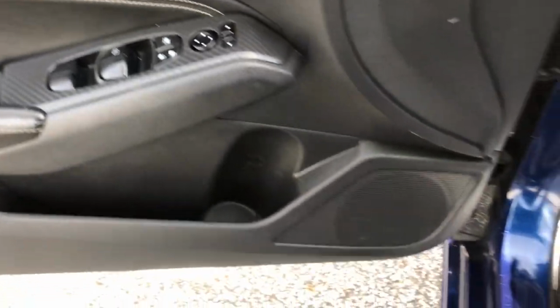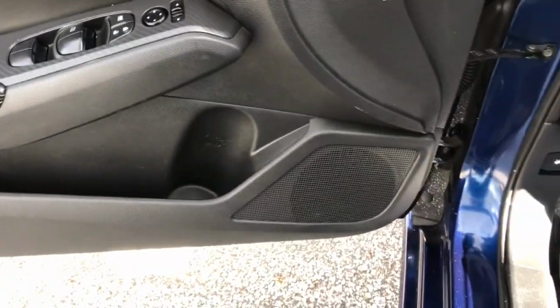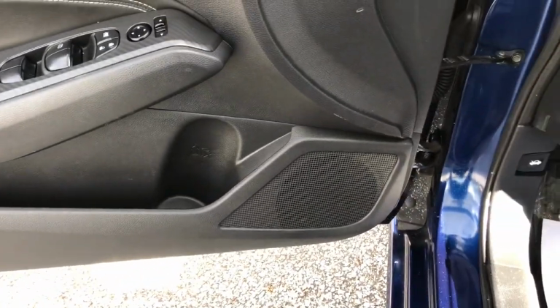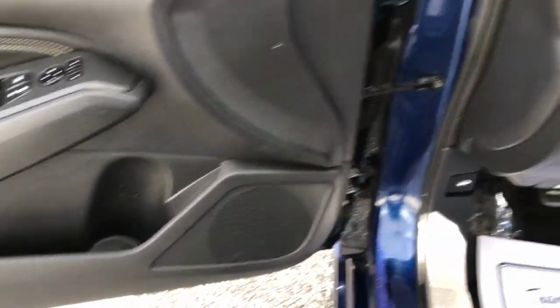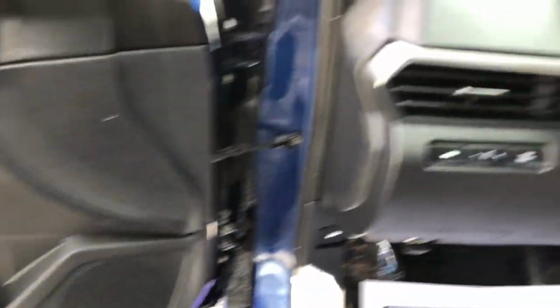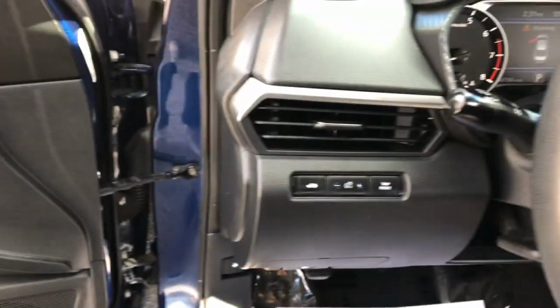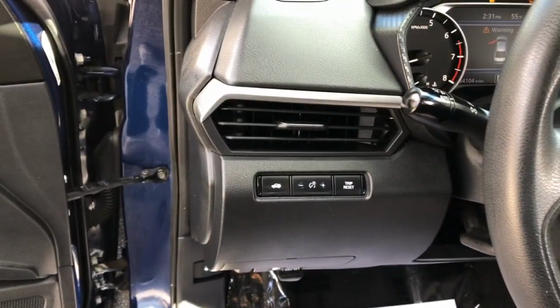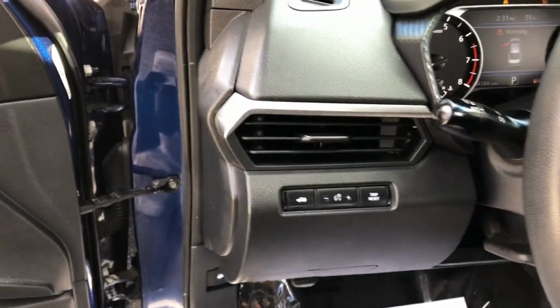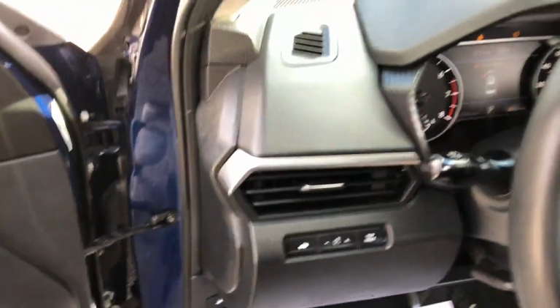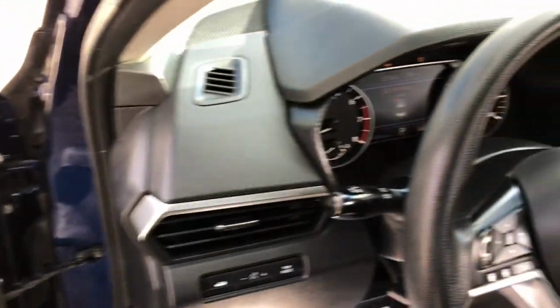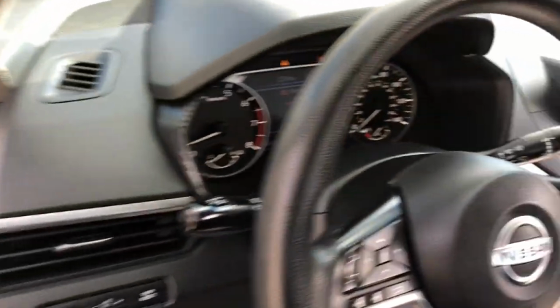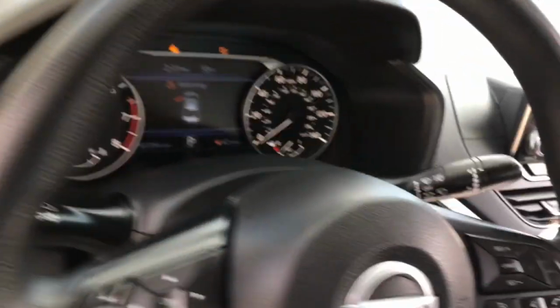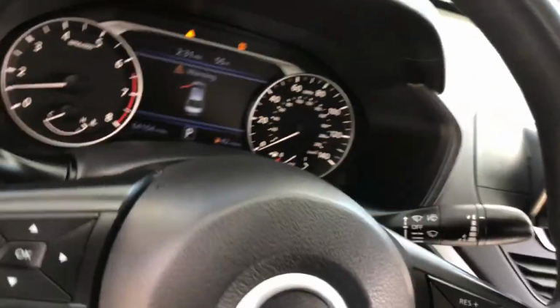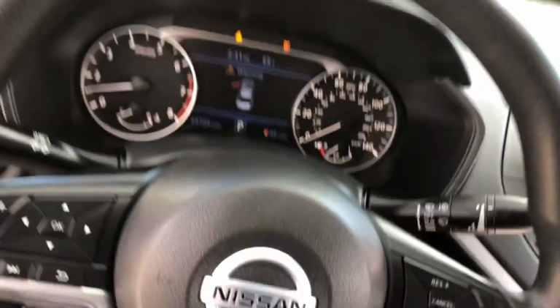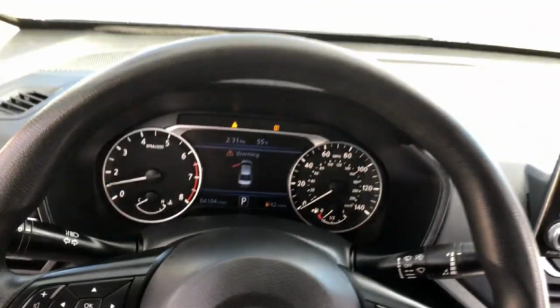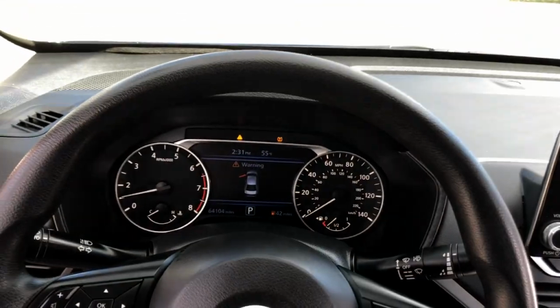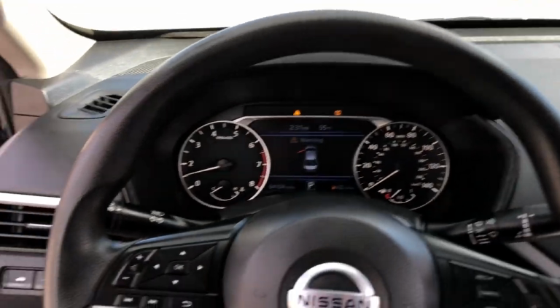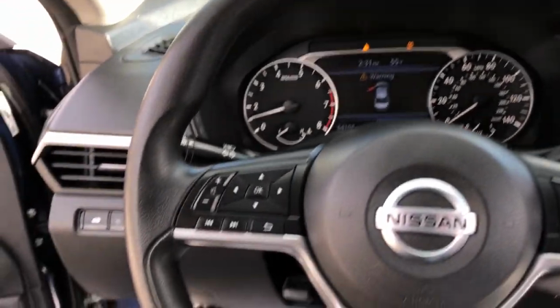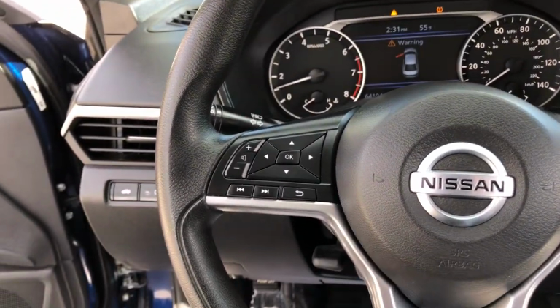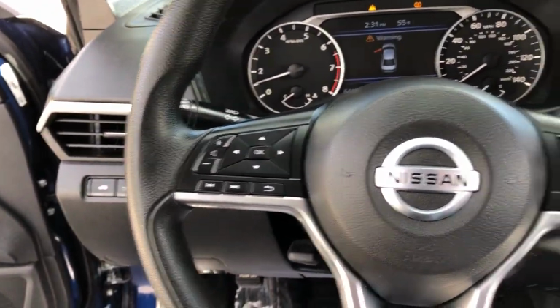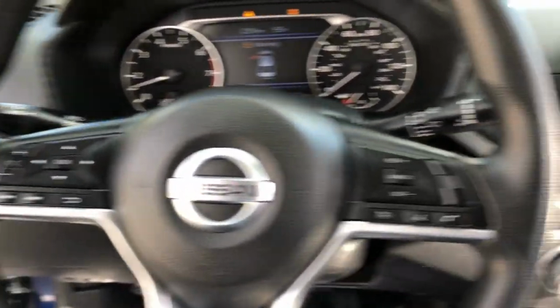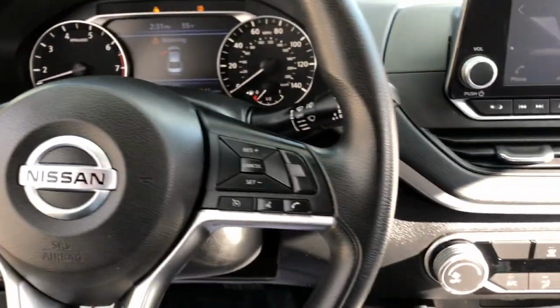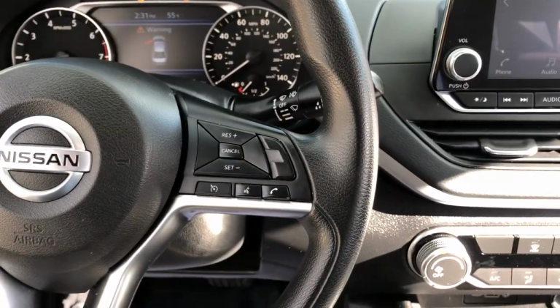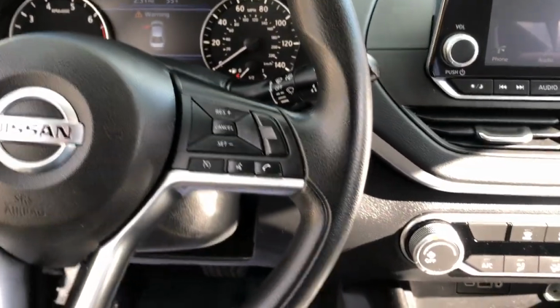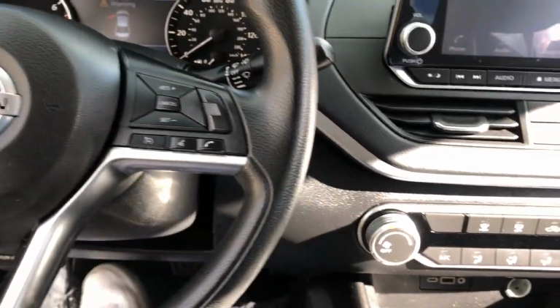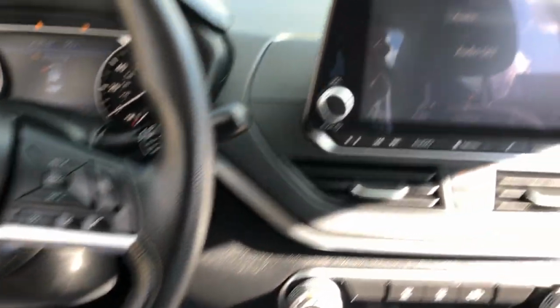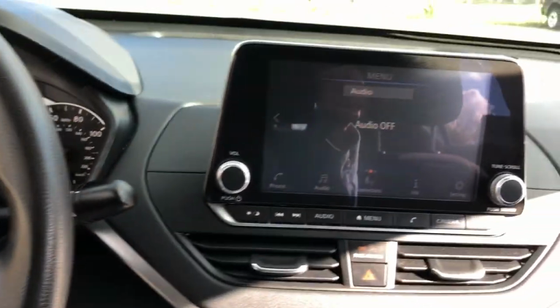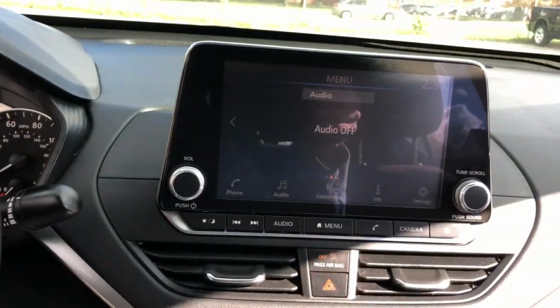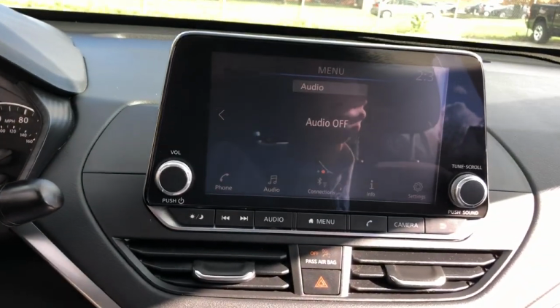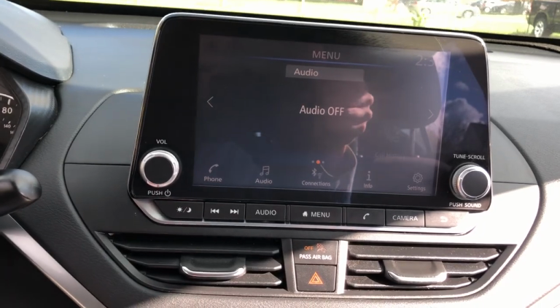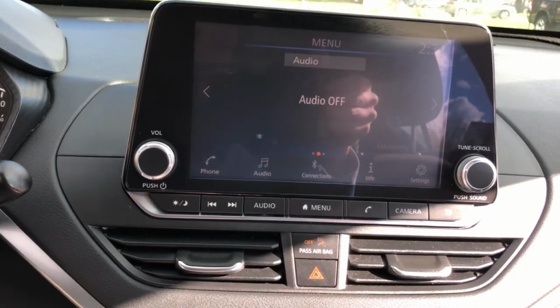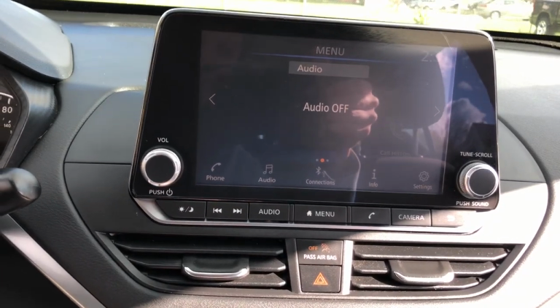Electronic stability control, trip computer, power windows, bucket seats, wheel covers, four-wheel disc brakes, power steering.